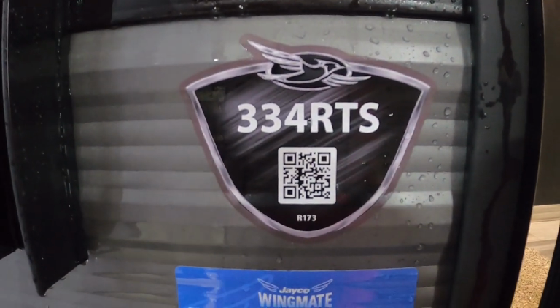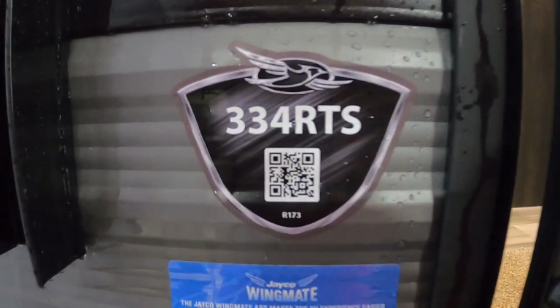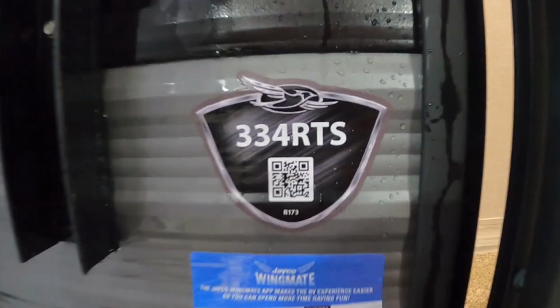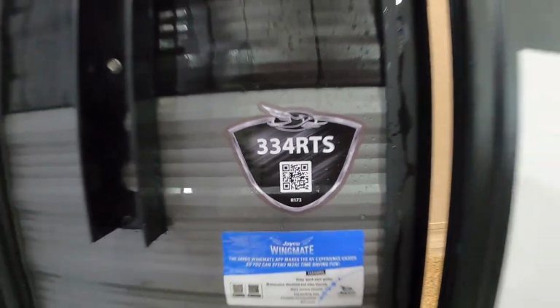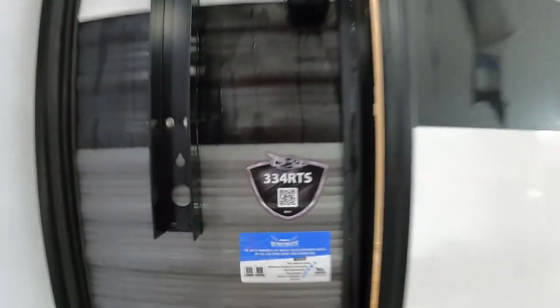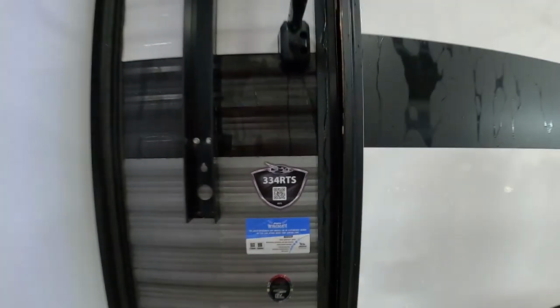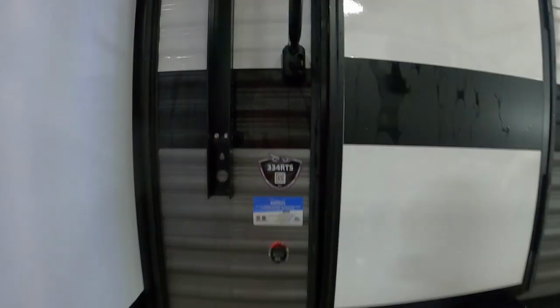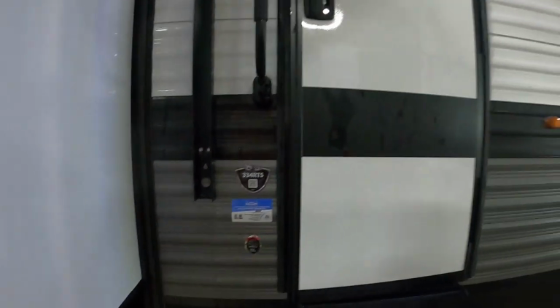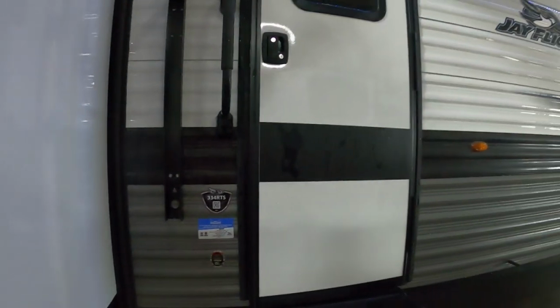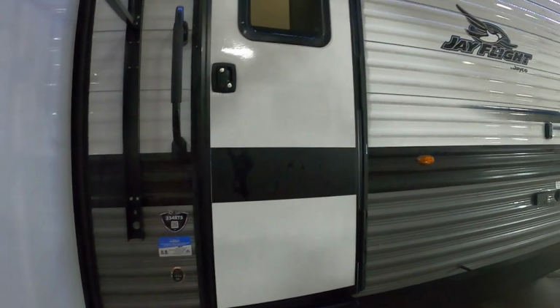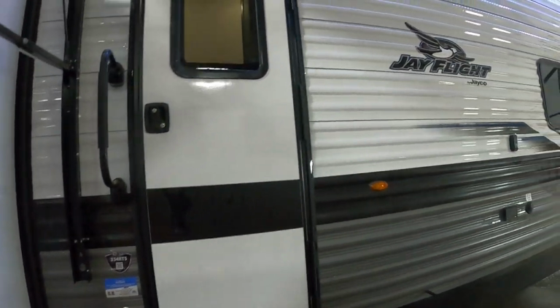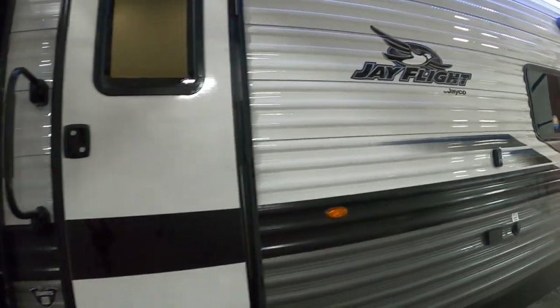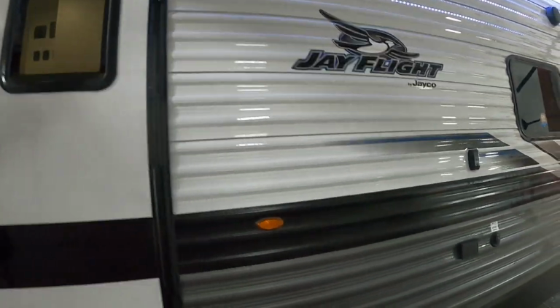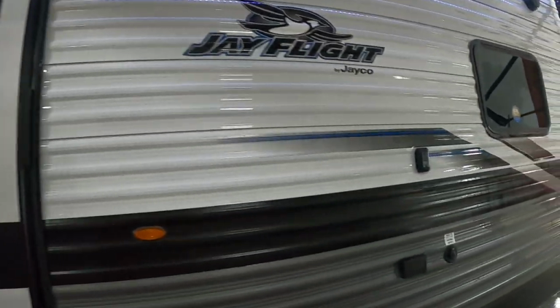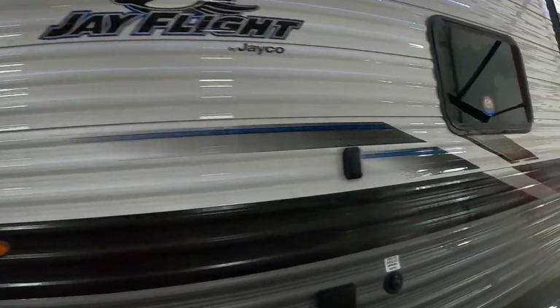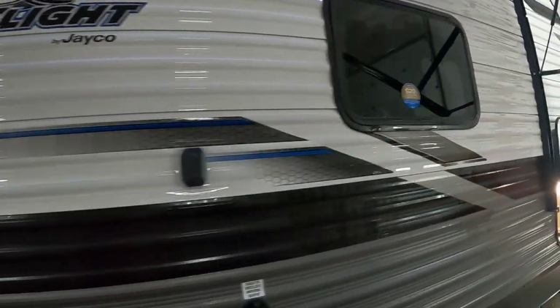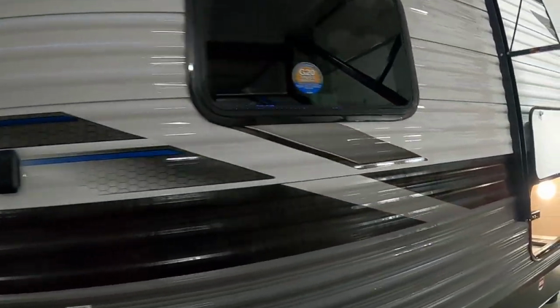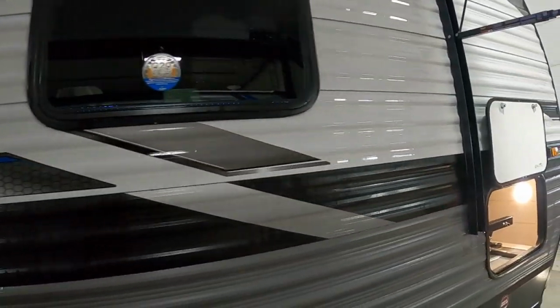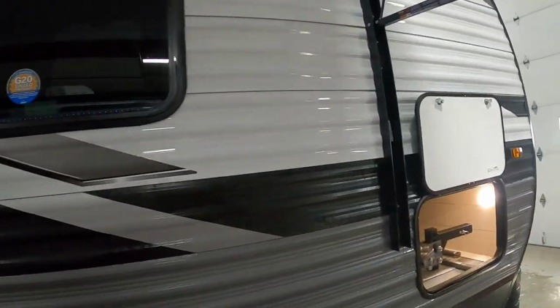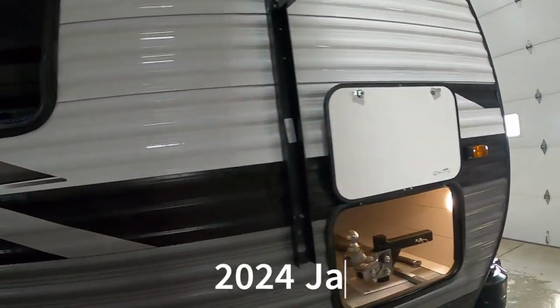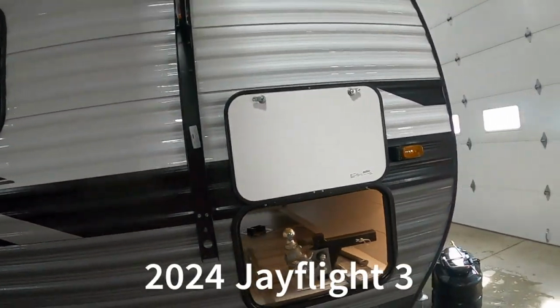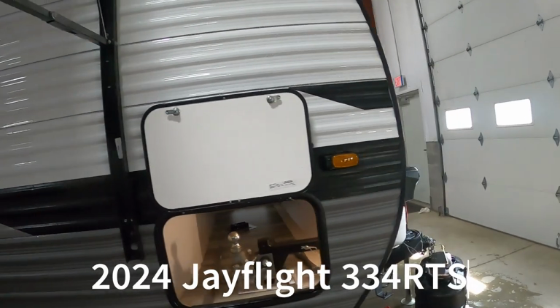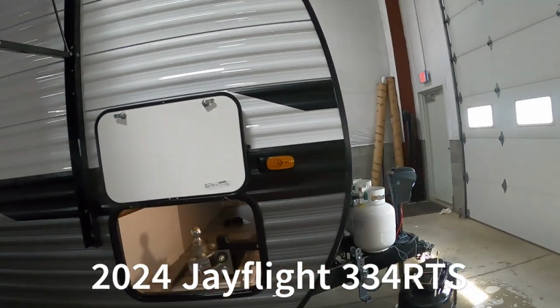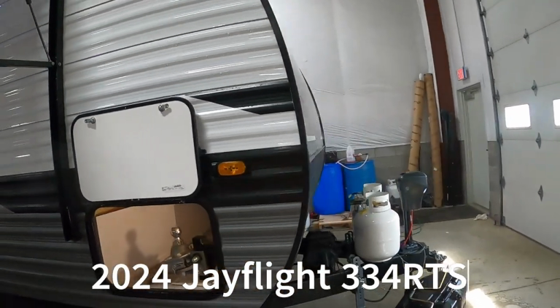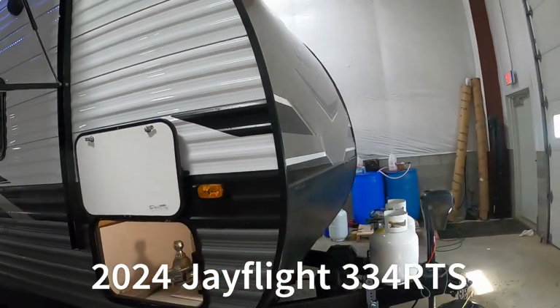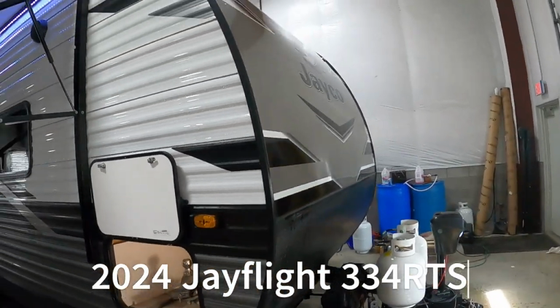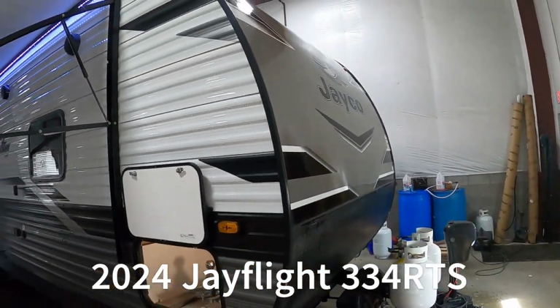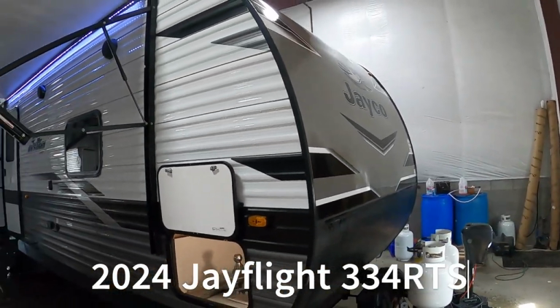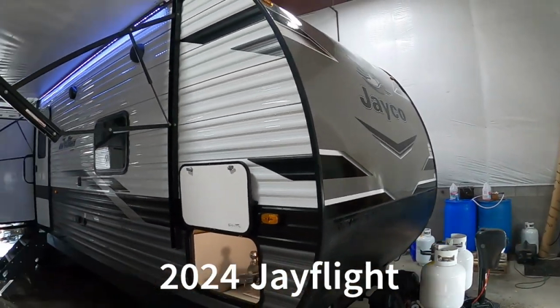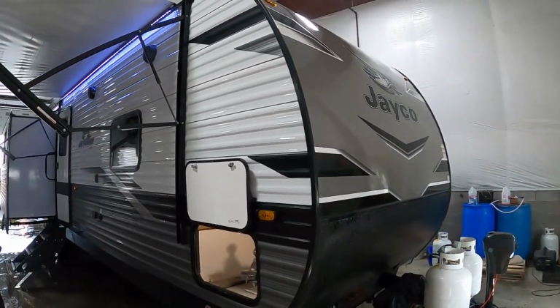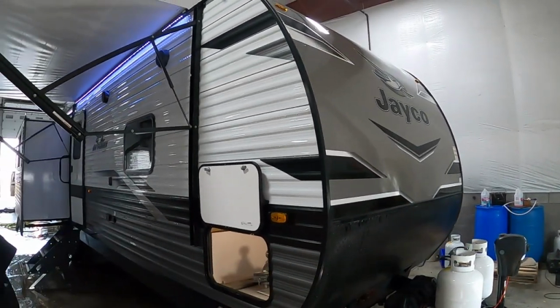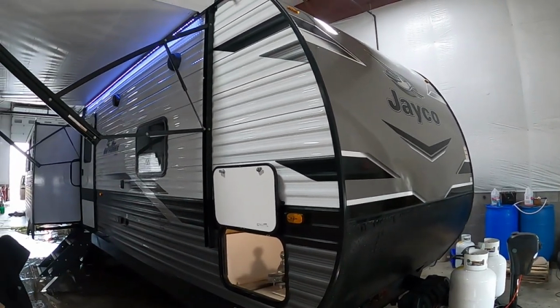Hello, this is Mike with Tradewinds RV Center, here to congratulate you on your 2024 J-Flight 334 RTS travel trailer. Take a look at this beautiful unit here — I'm going to walk you around it and show you how to use a few things to get the best out of your camping experience.